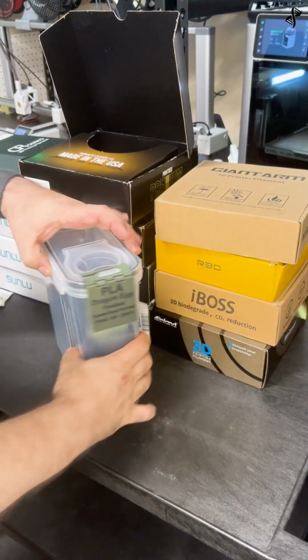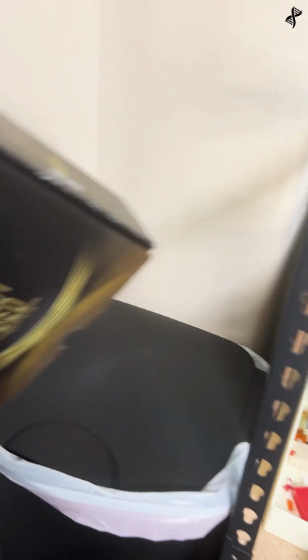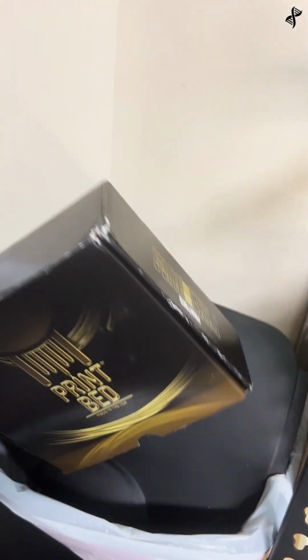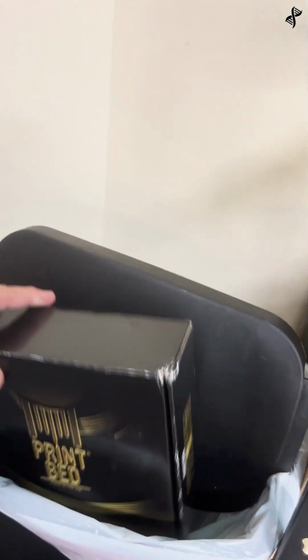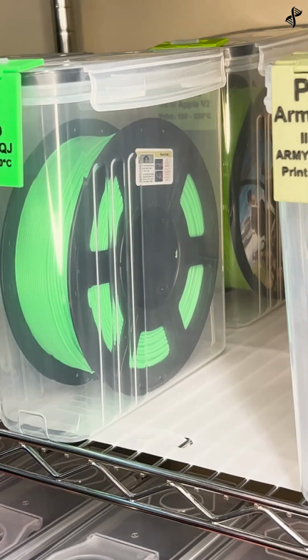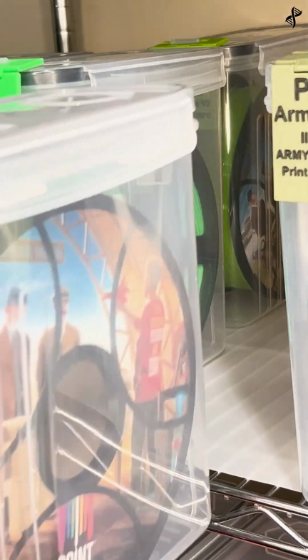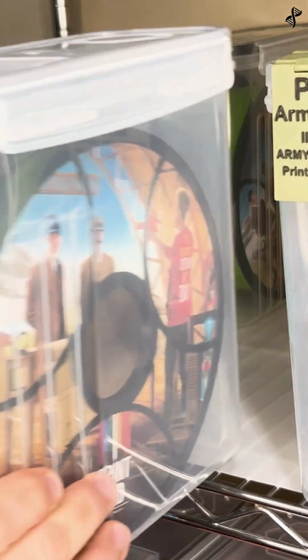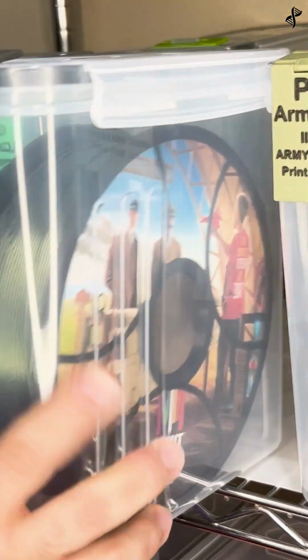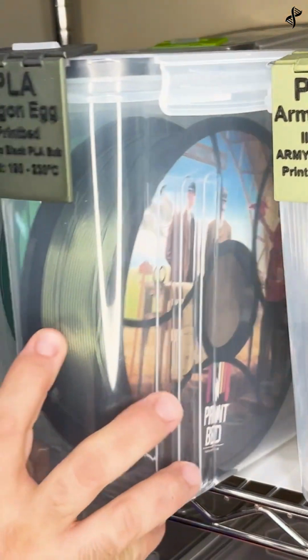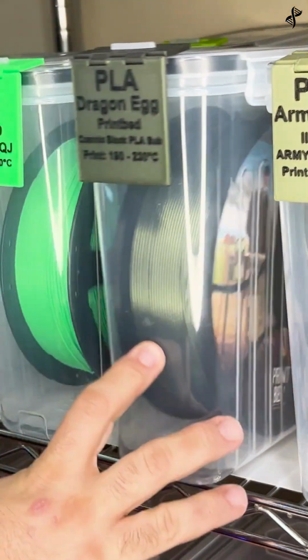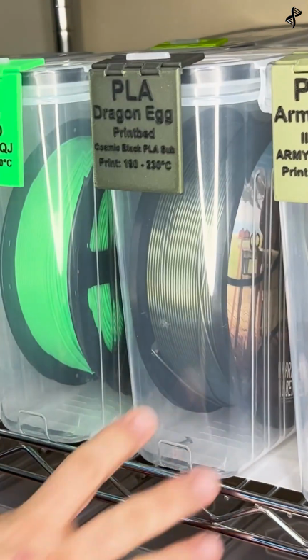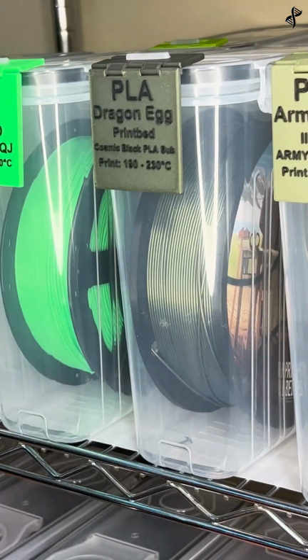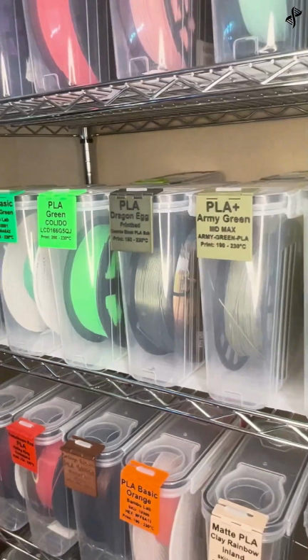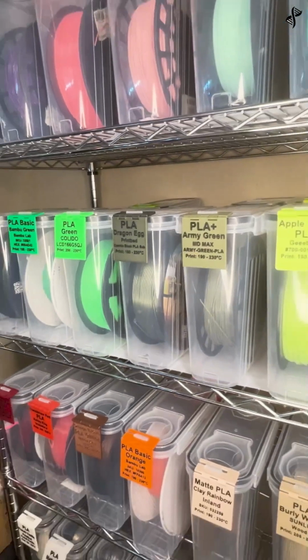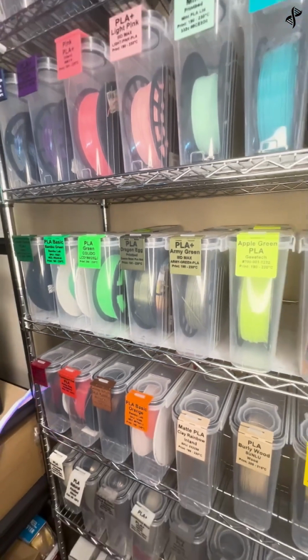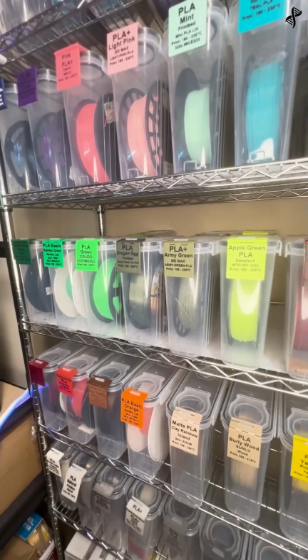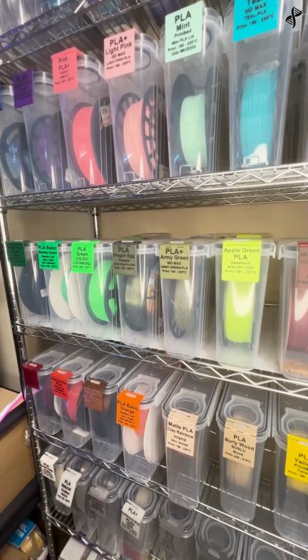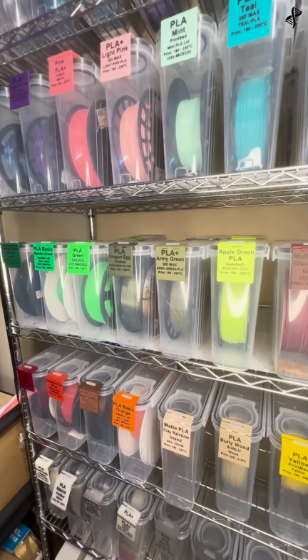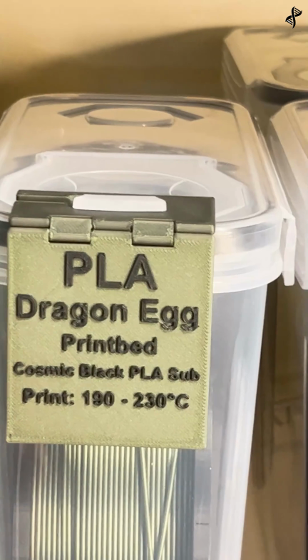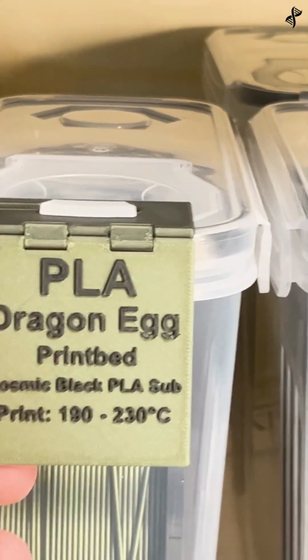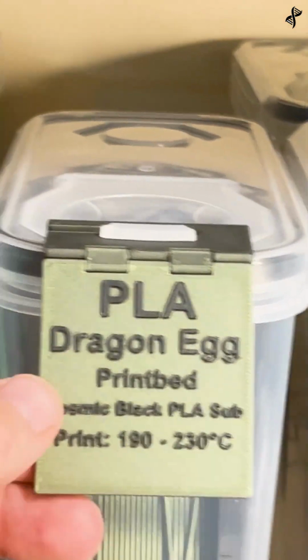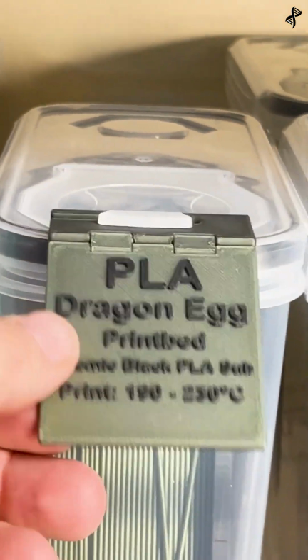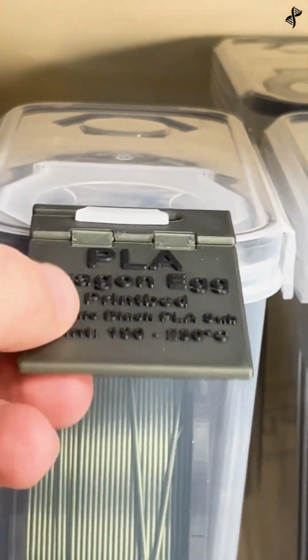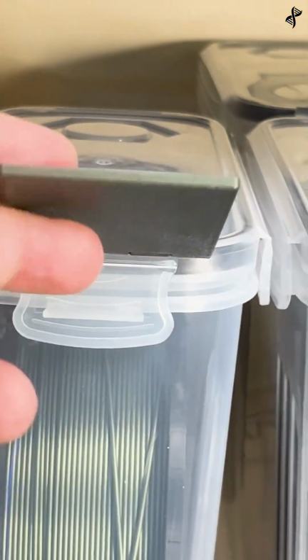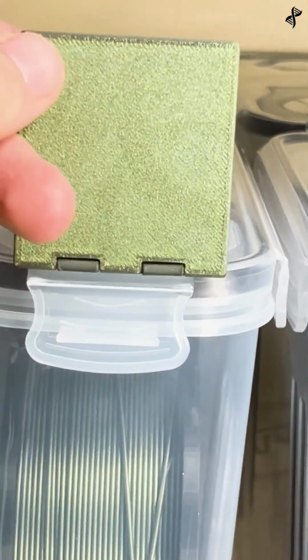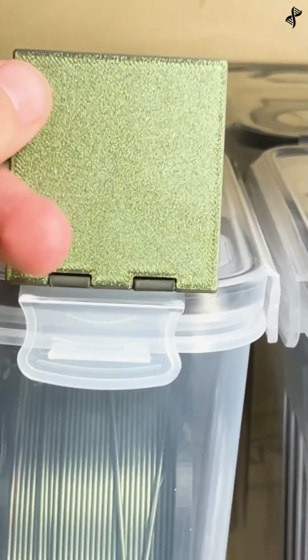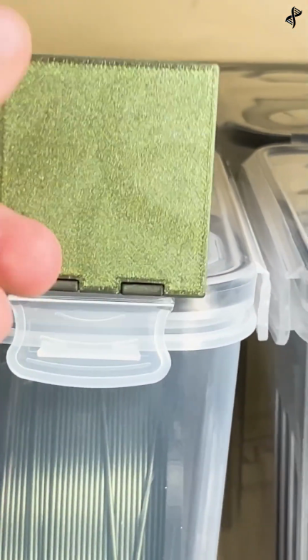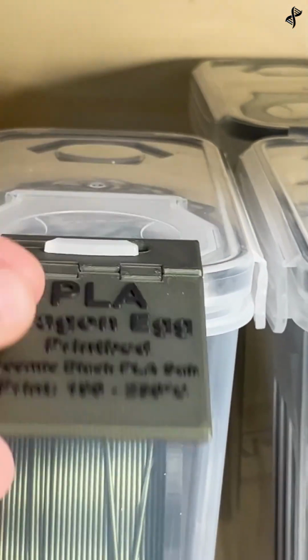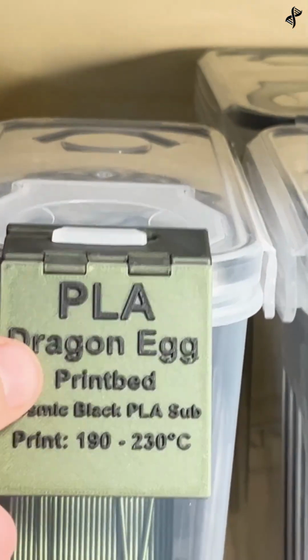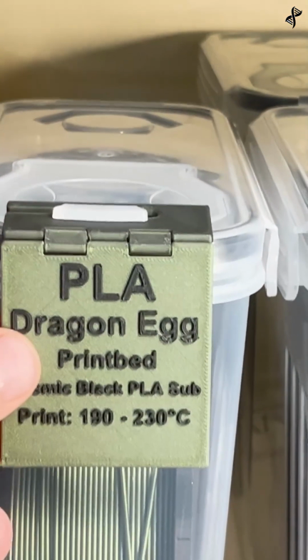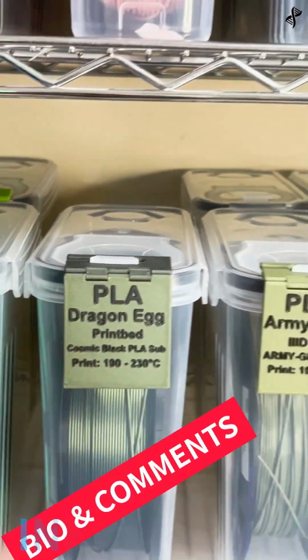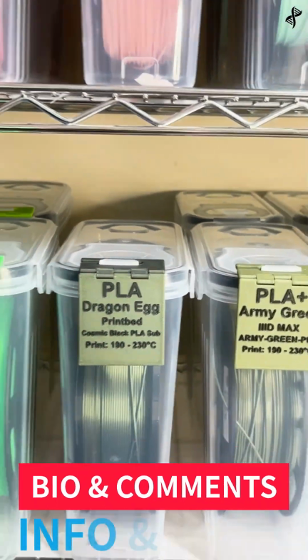Finally, place the container on your shelf with the rest of your organized filament collection. For more information on my filament tags and storage containers, check out the details in my bio. Keep your filament dry and organized for the best printing results.